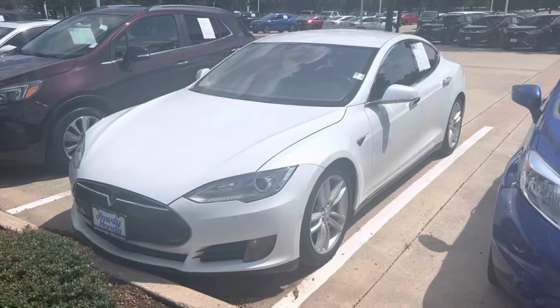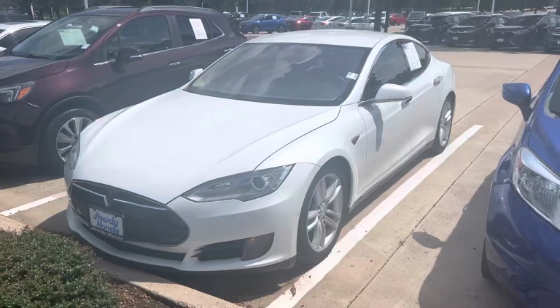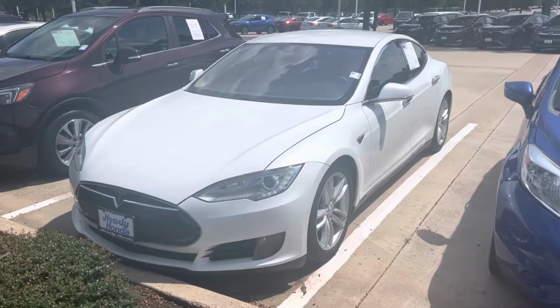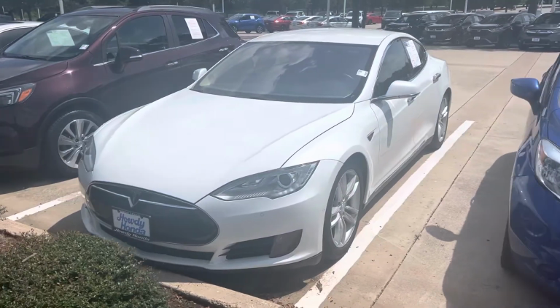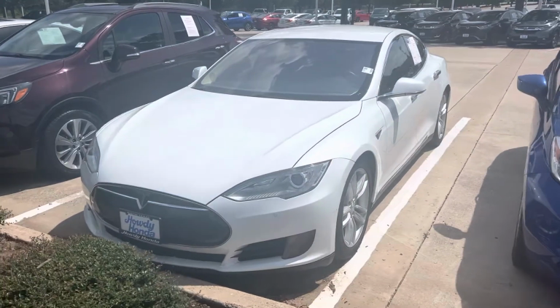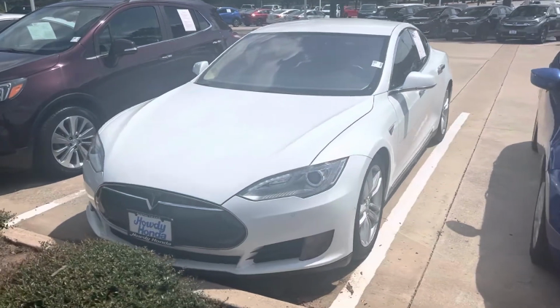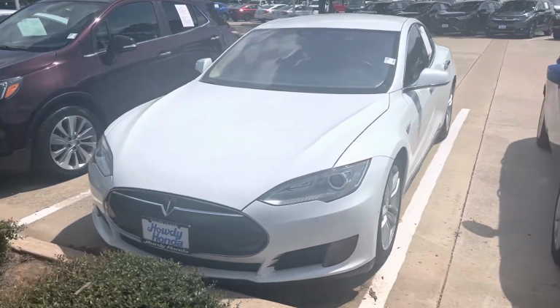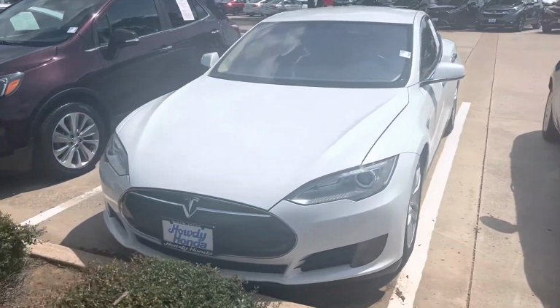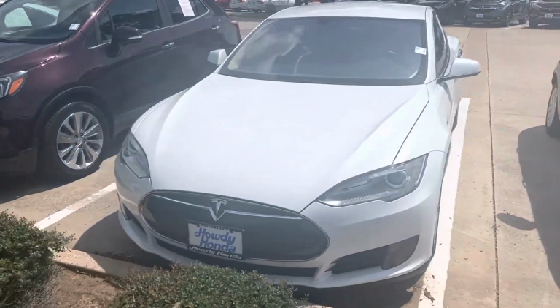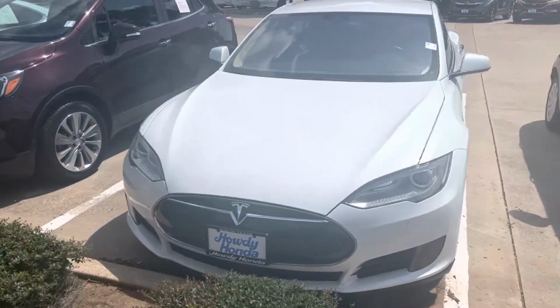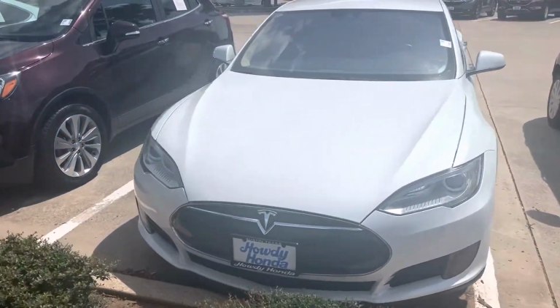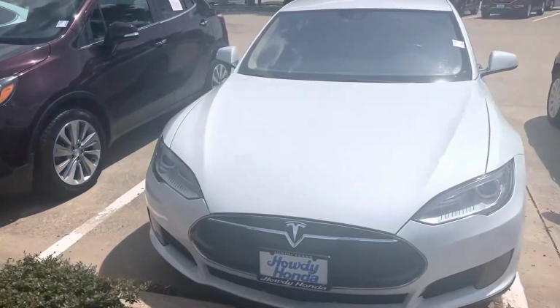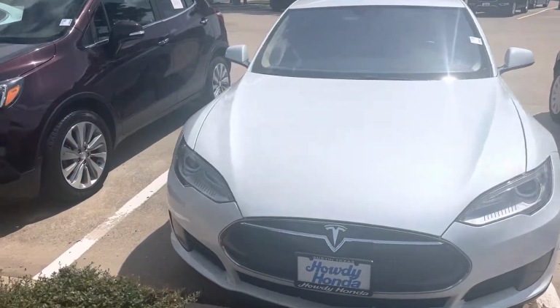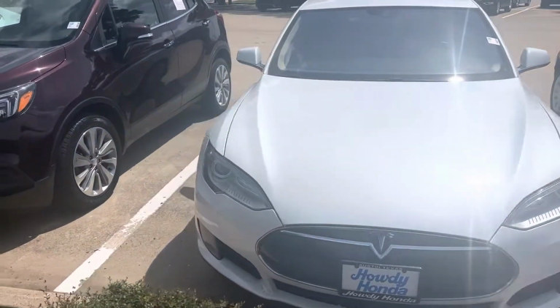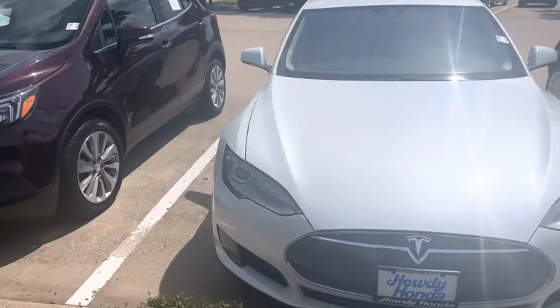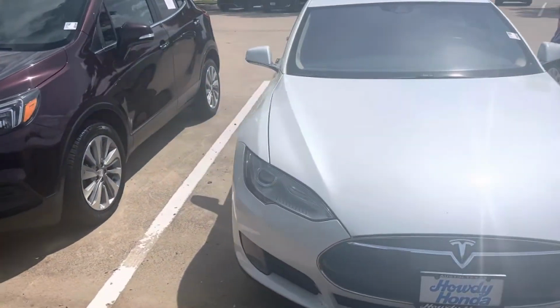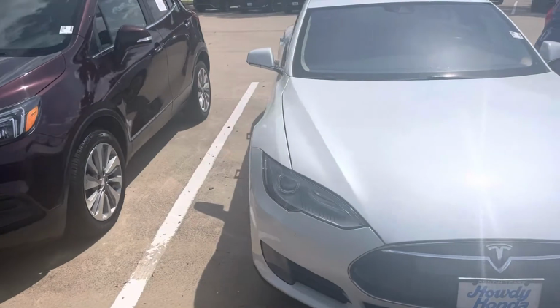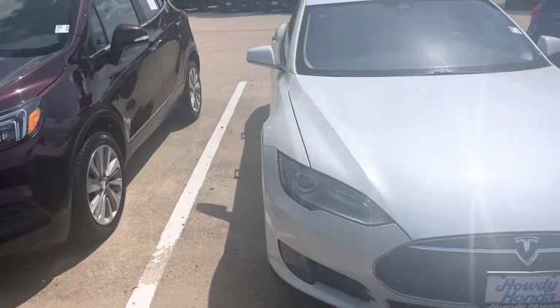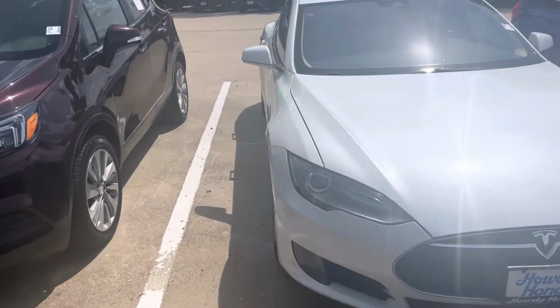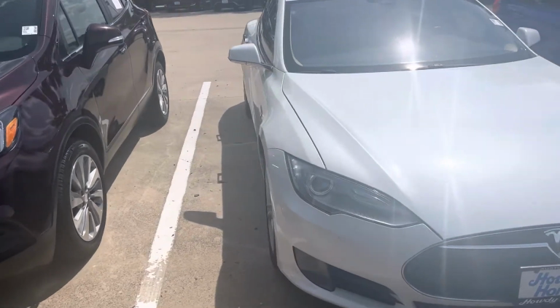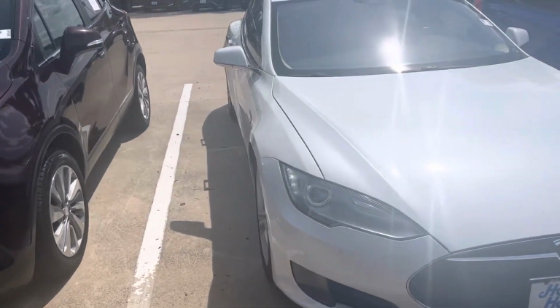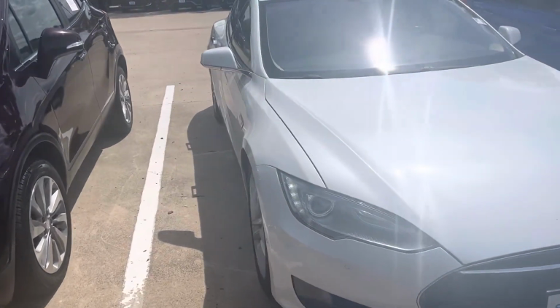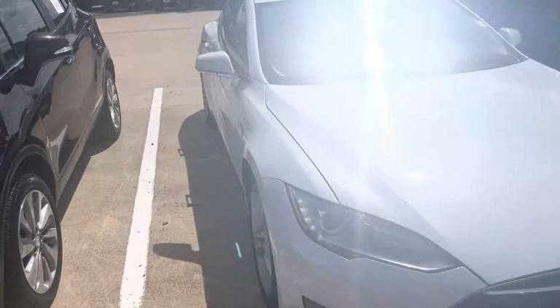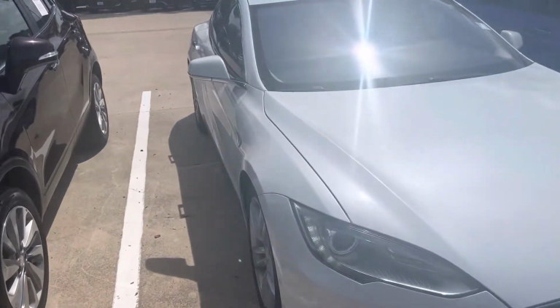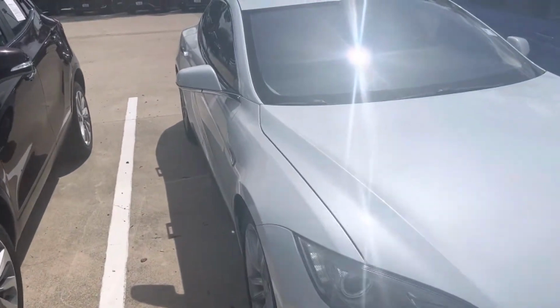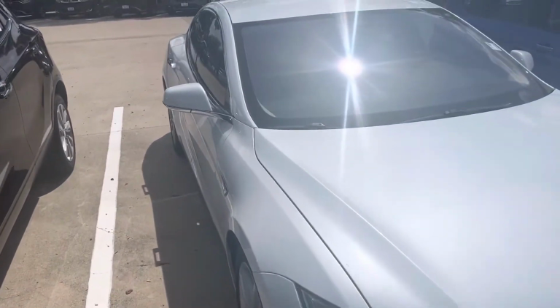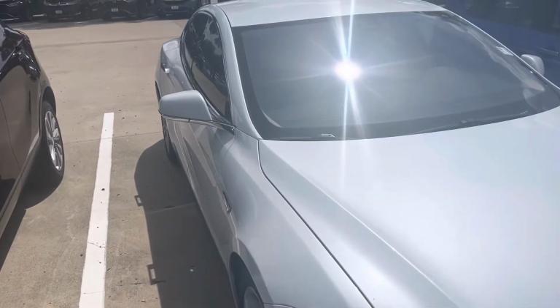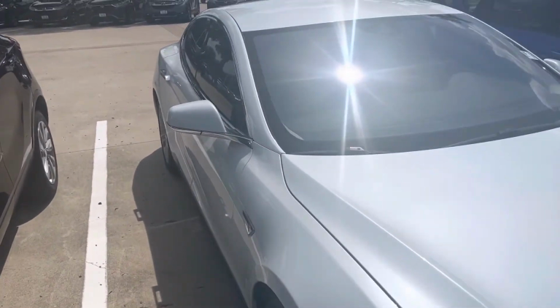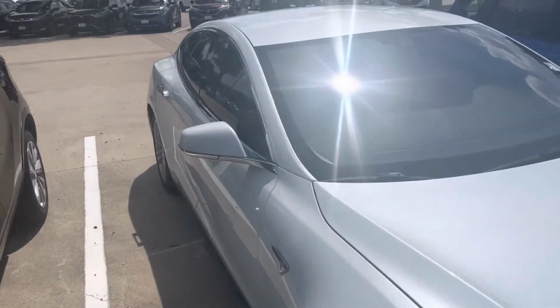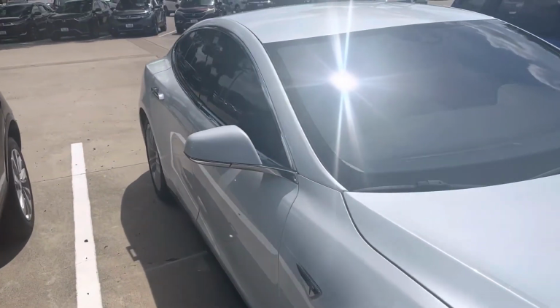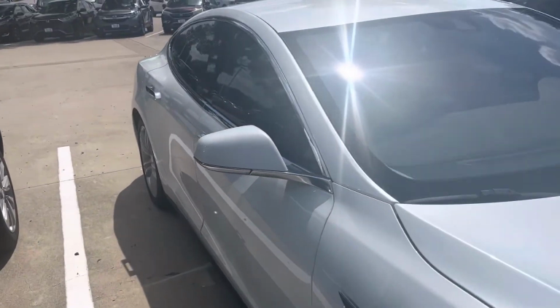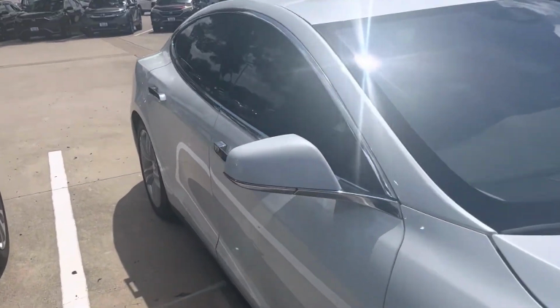Hey there, Thomas here at Howdy Honda. This is the 2015 Tesla Model S. It's in great condition. It's been very well taken care of.